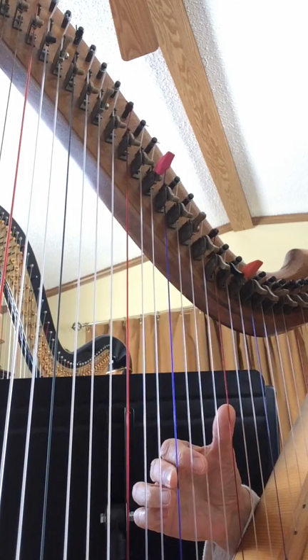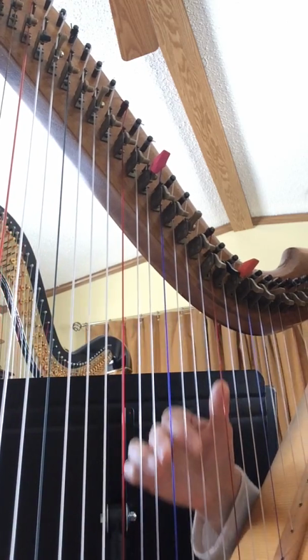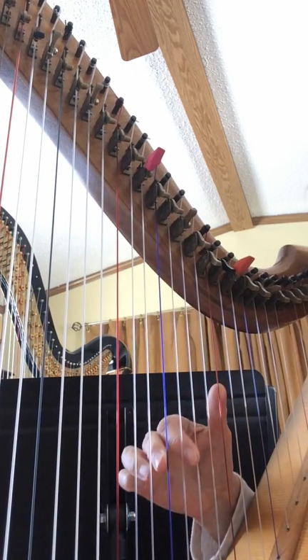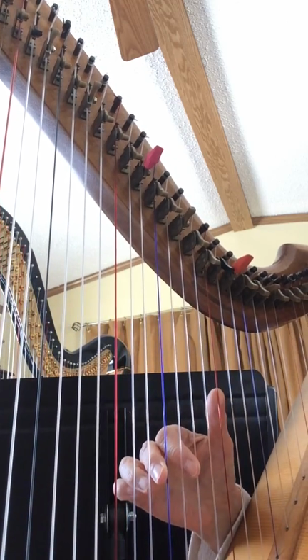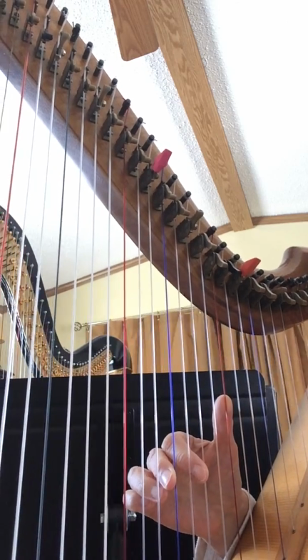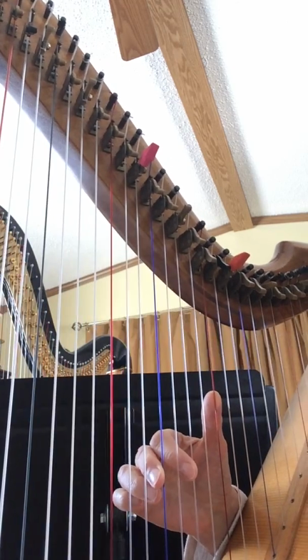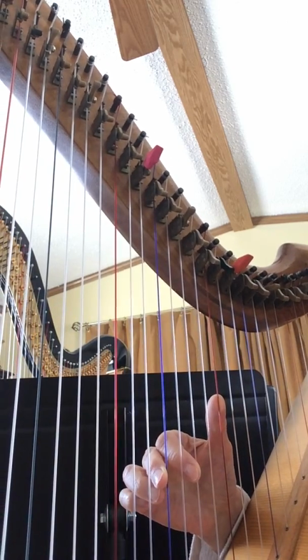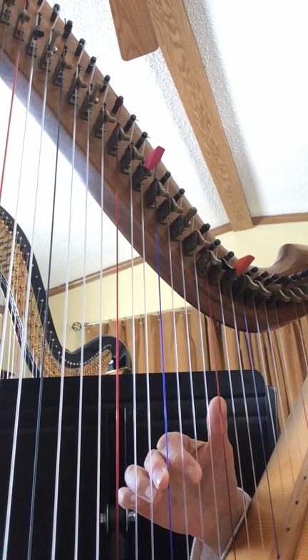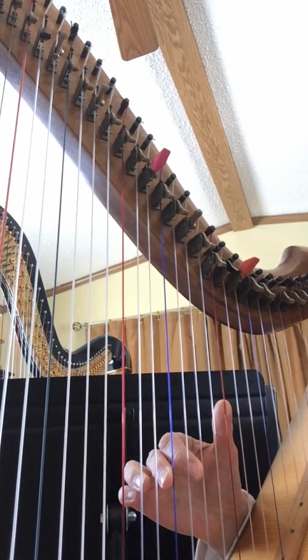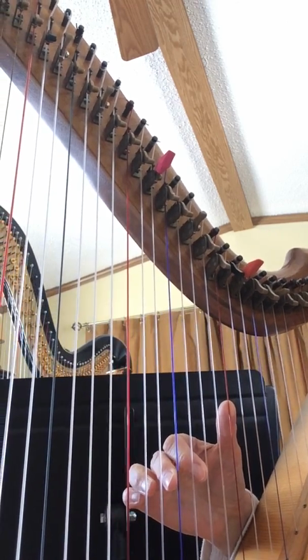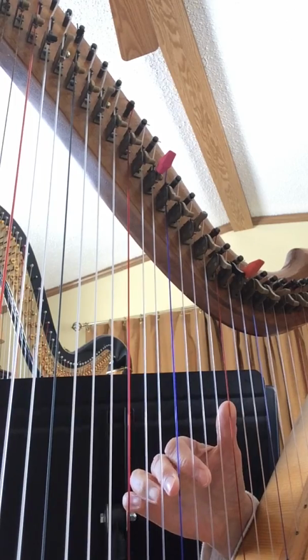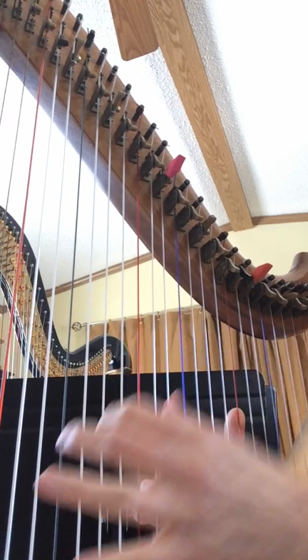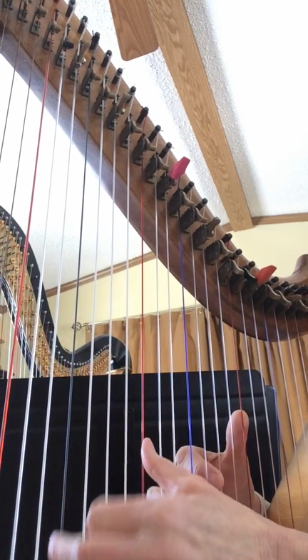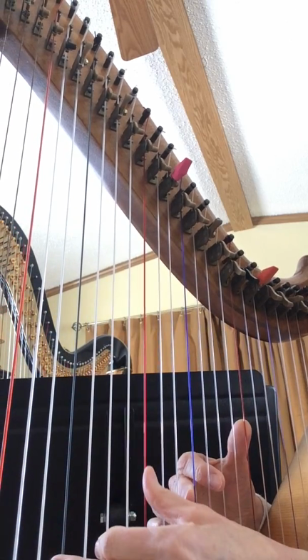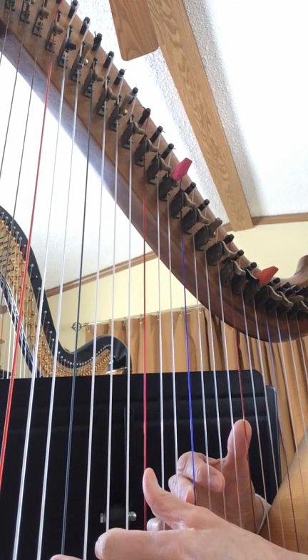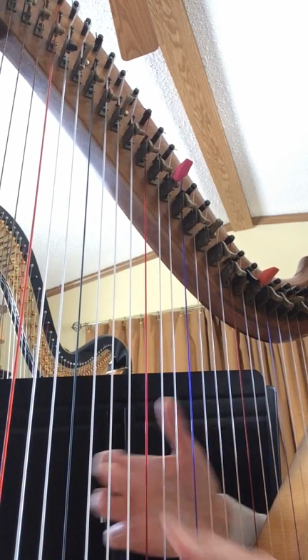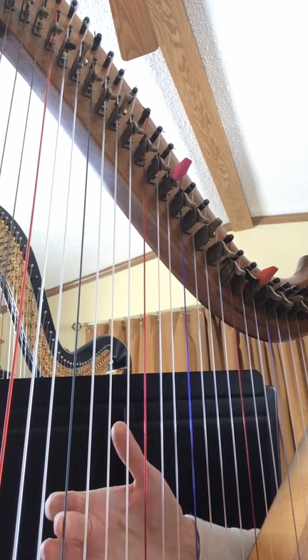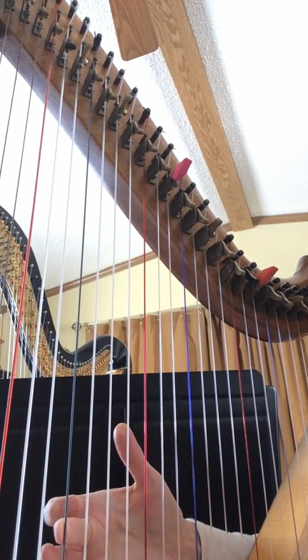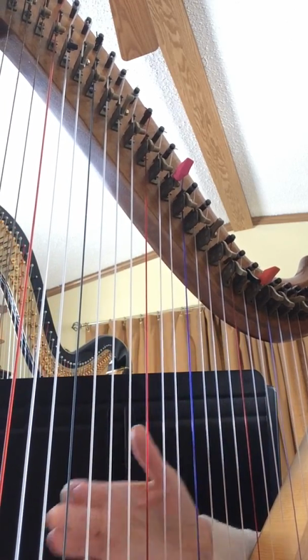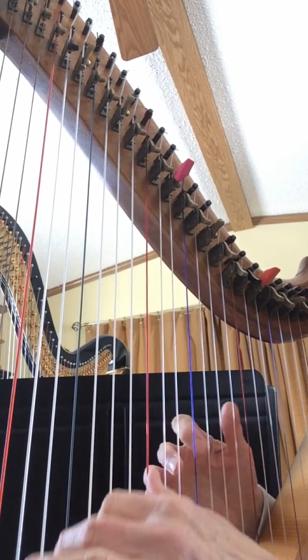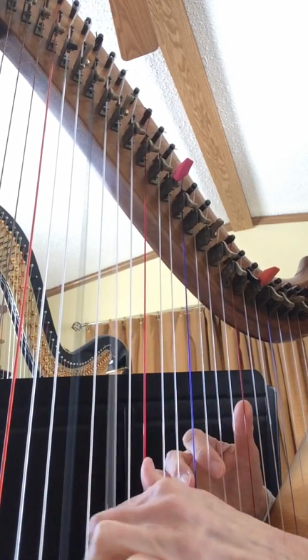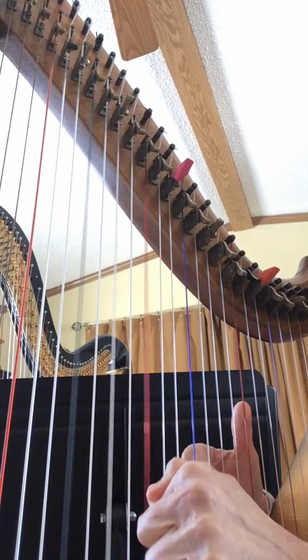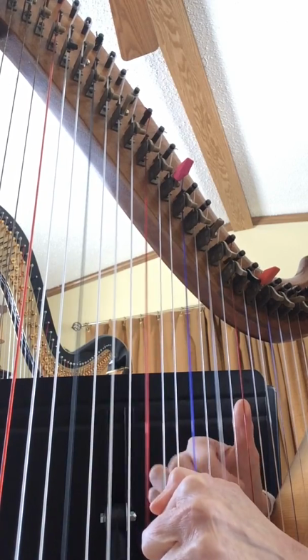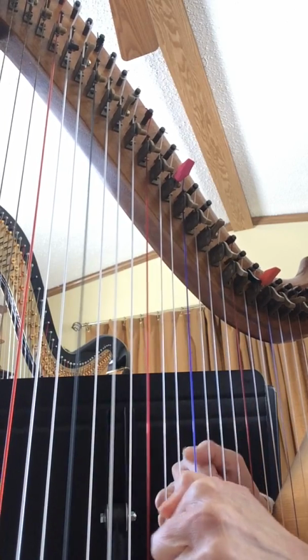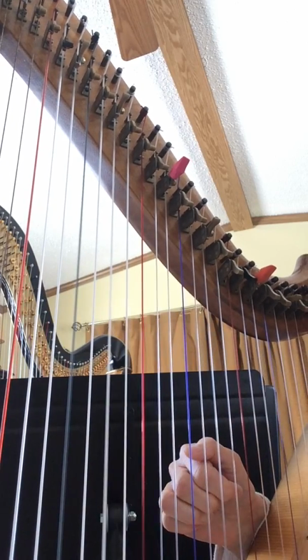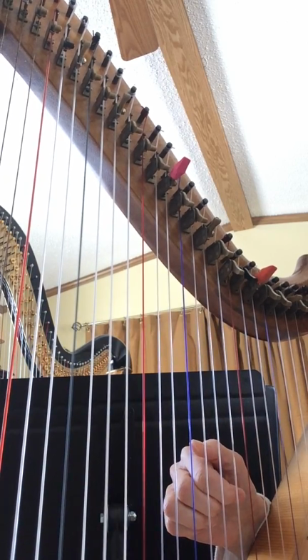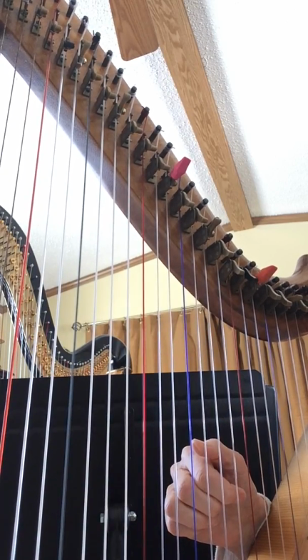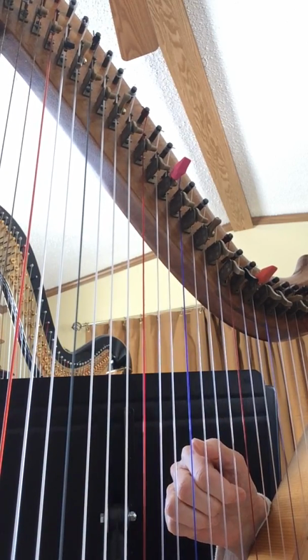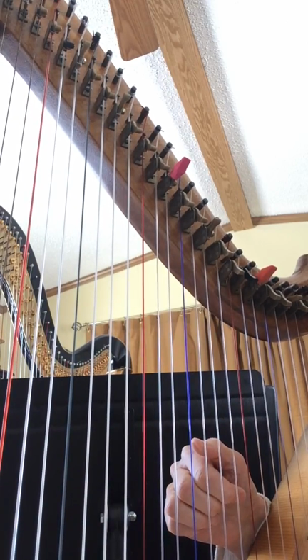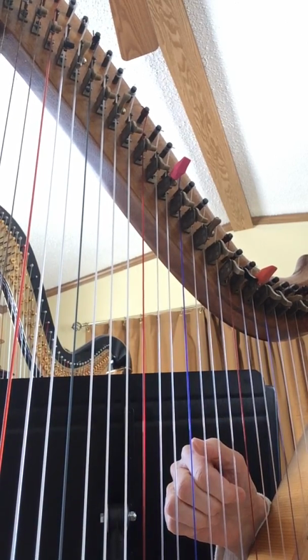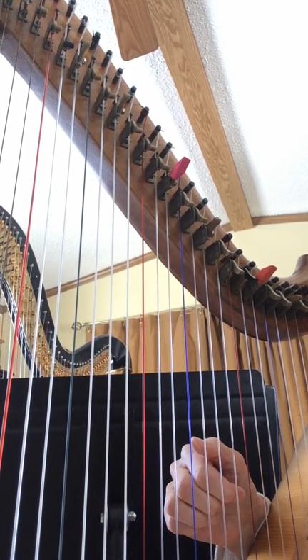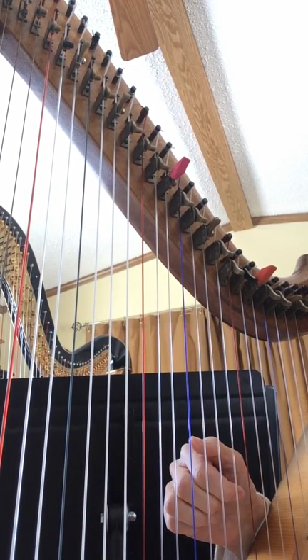So, on this song, the Covenant Hymn, 904, you can really play just an F chord all the way through. Third fingers on an F.